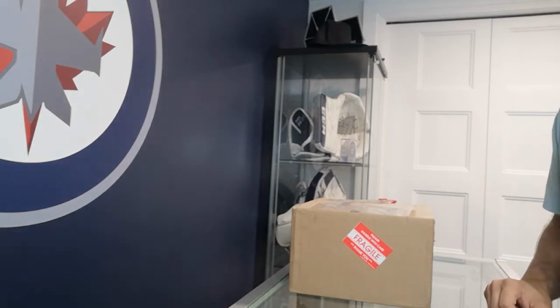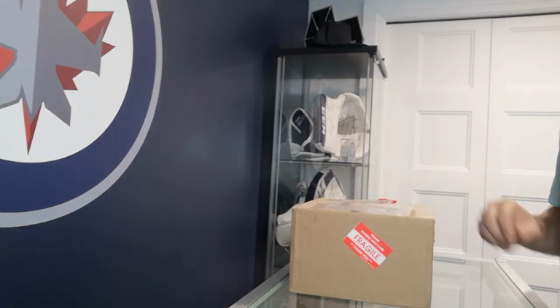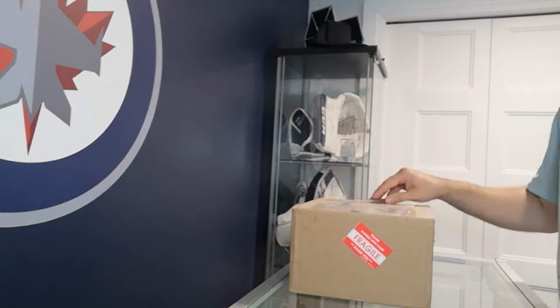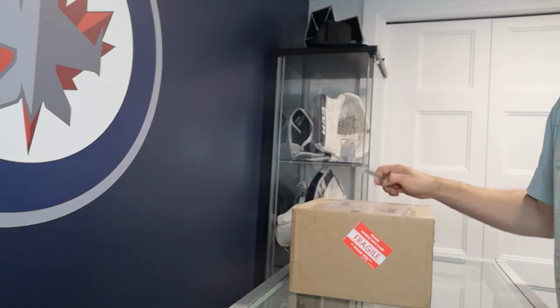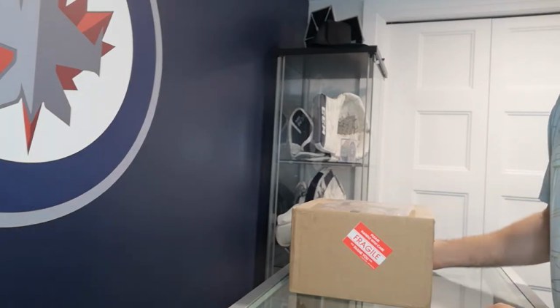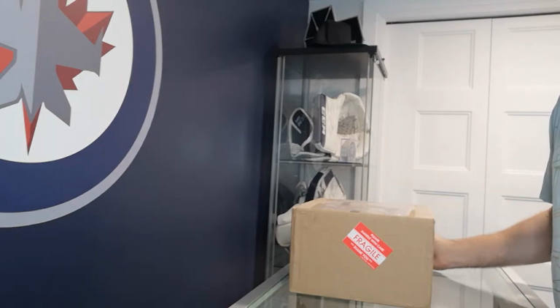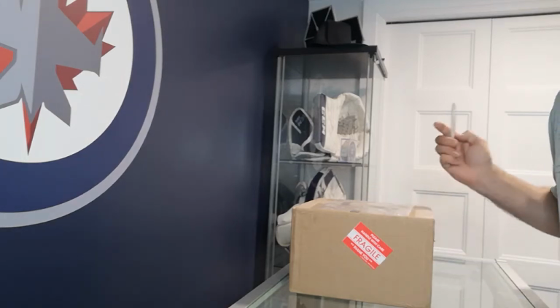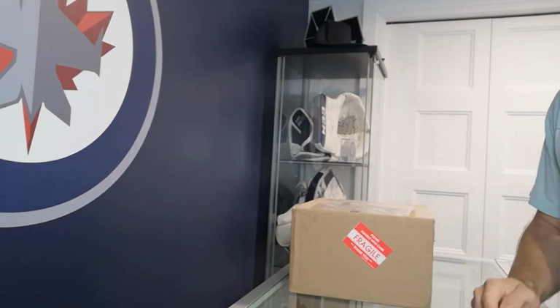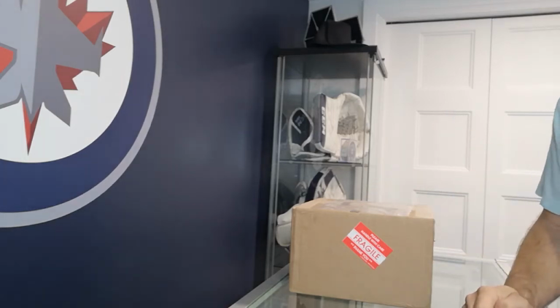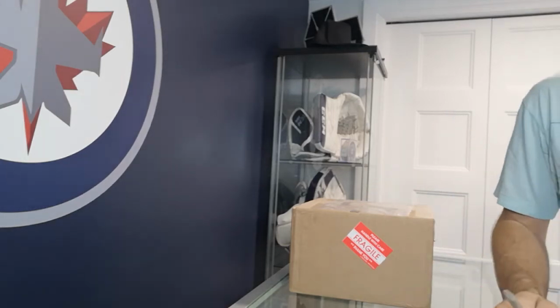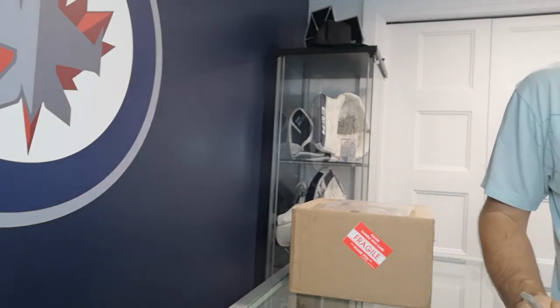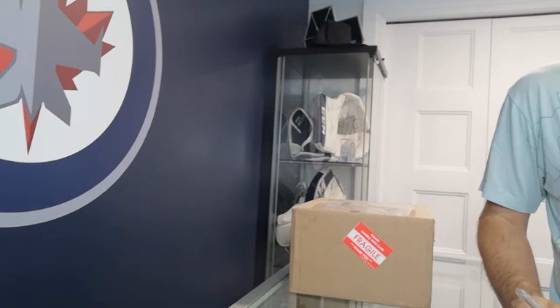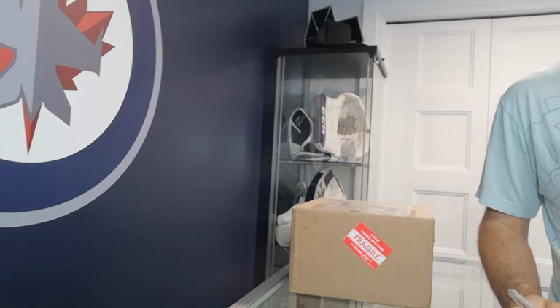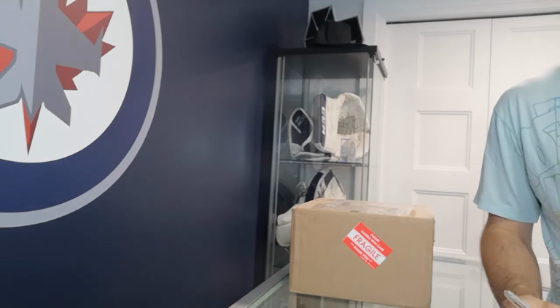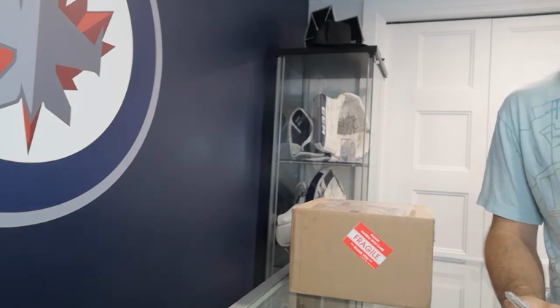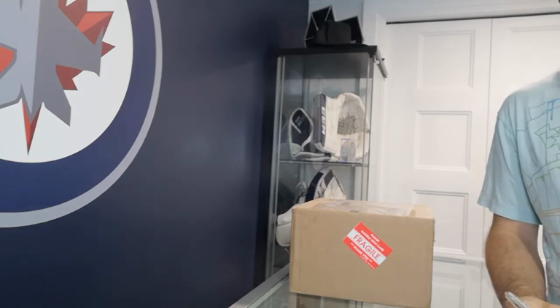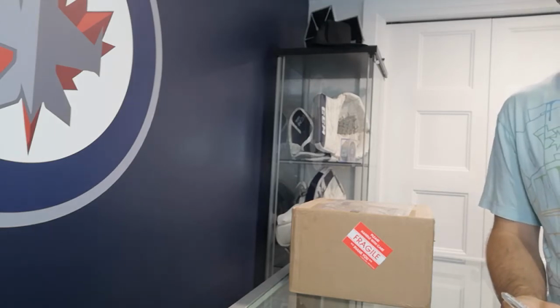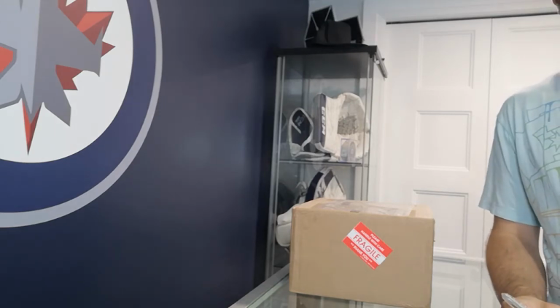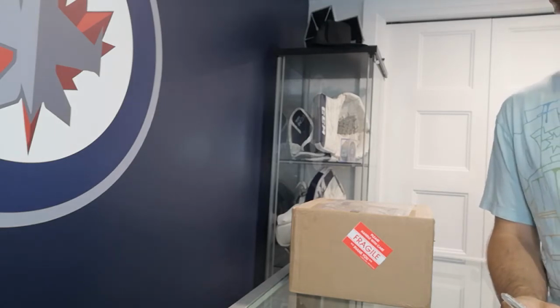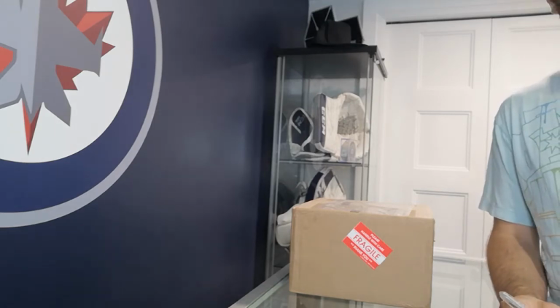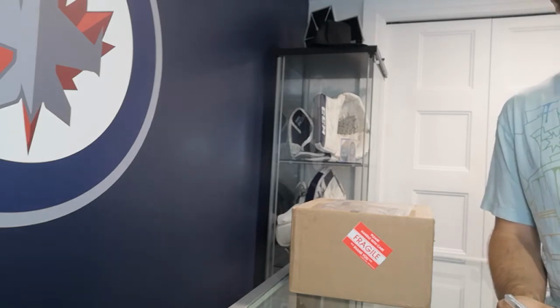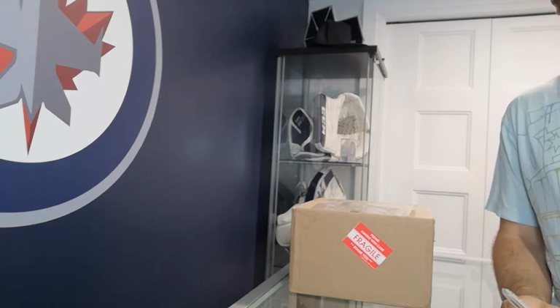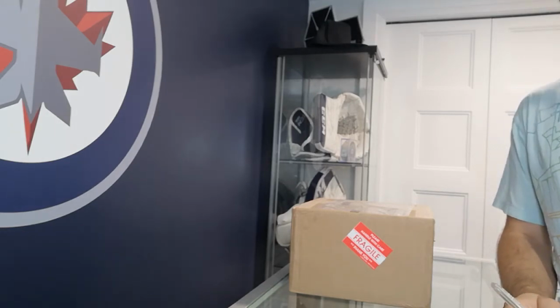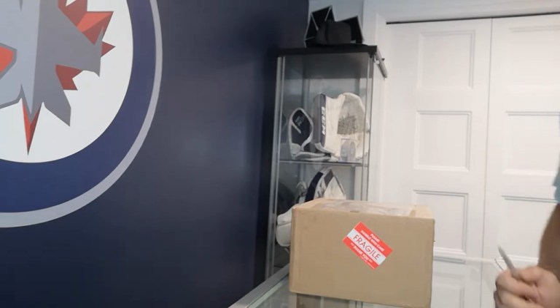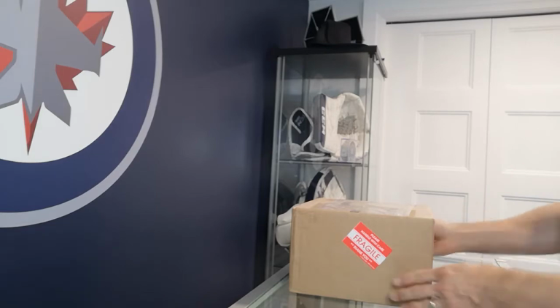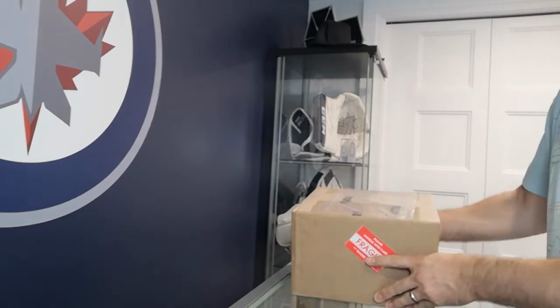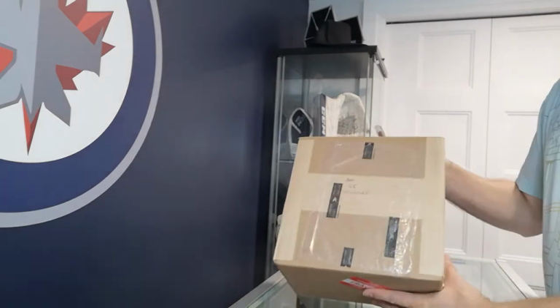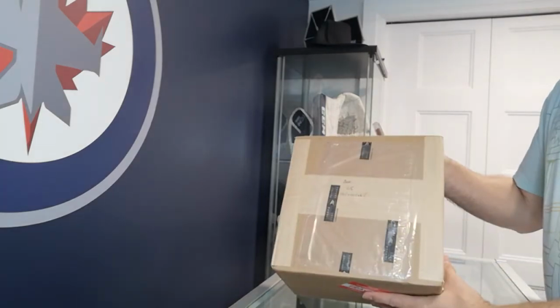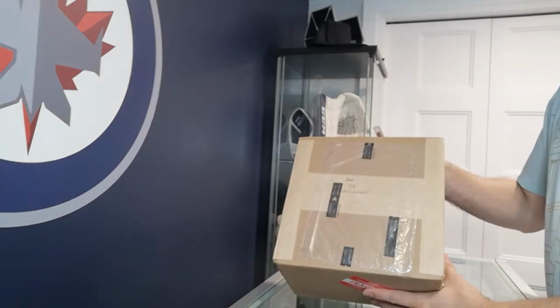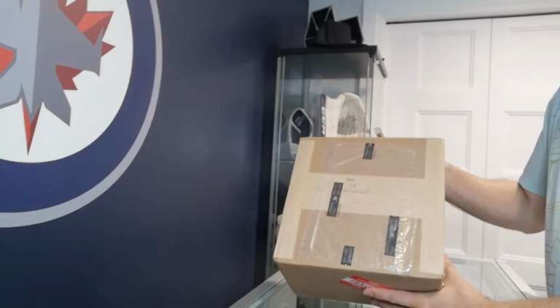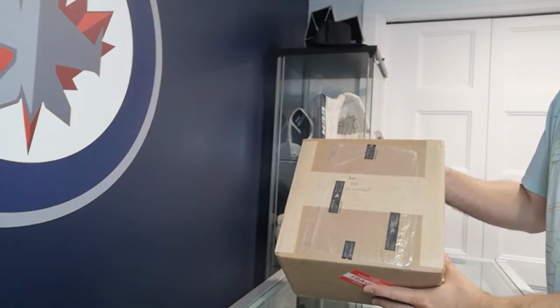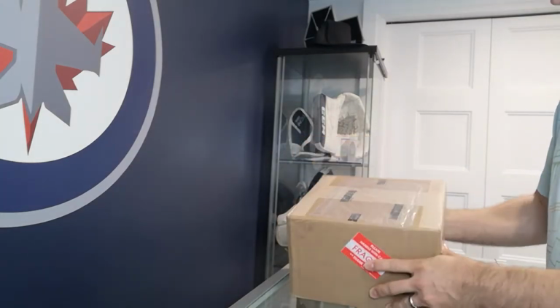We did an MNT grading submission. We submitted on February 22nd, cards came back August 20th. The box is still sealed — let's open it up and show you guys what we got.